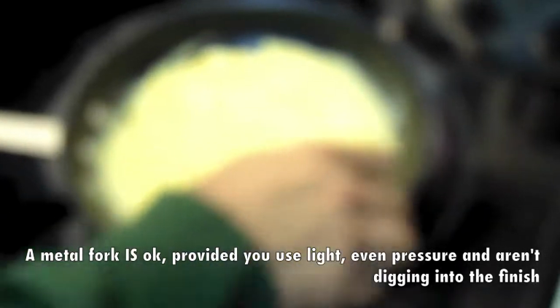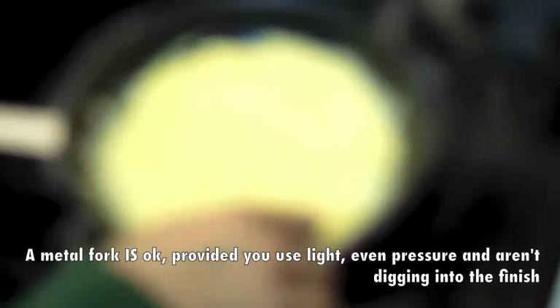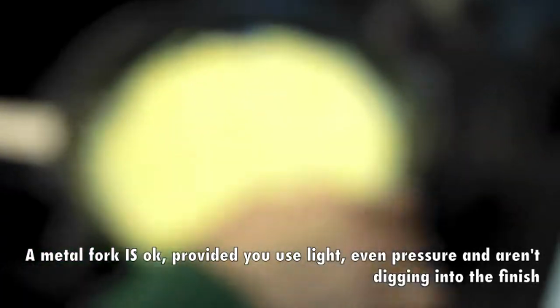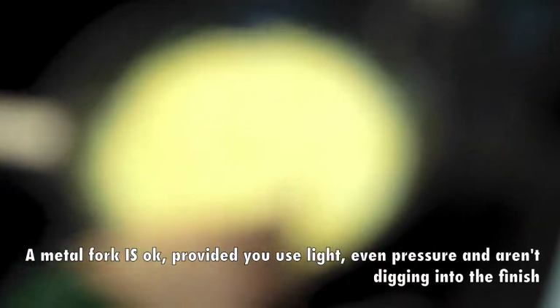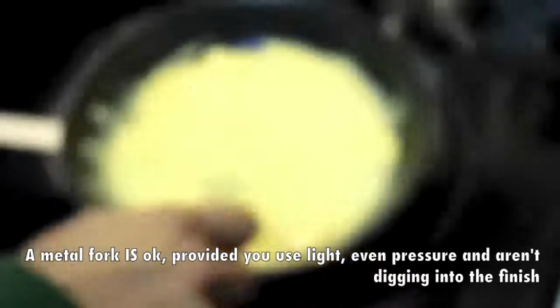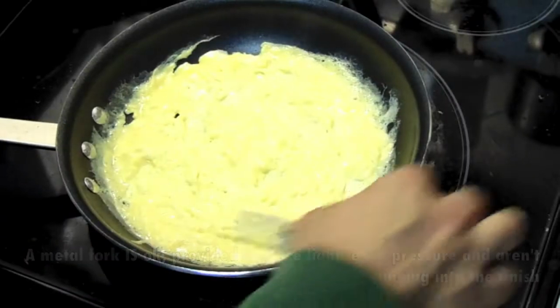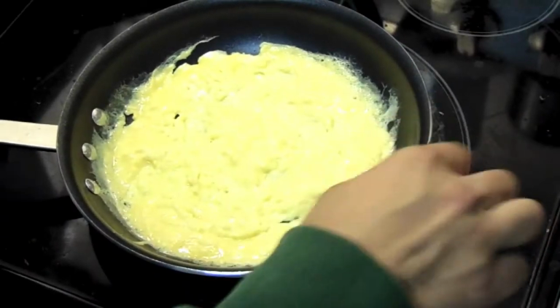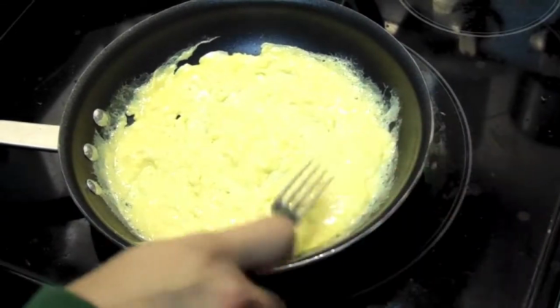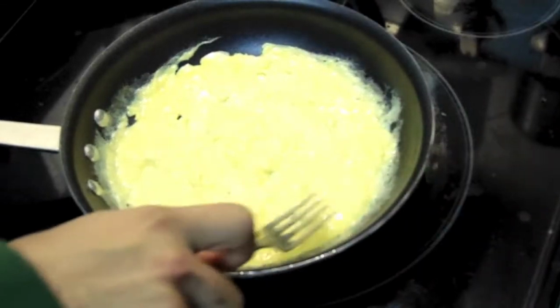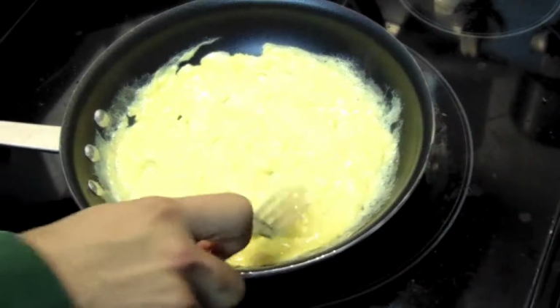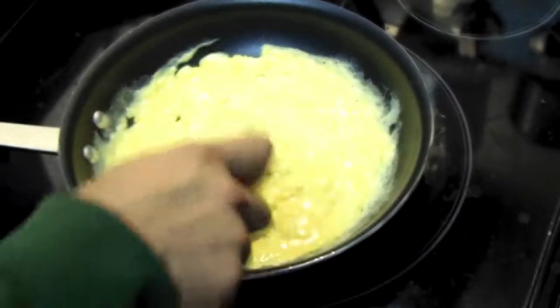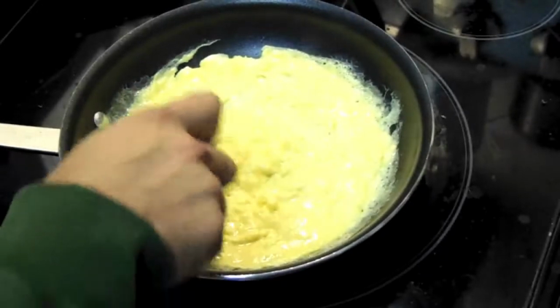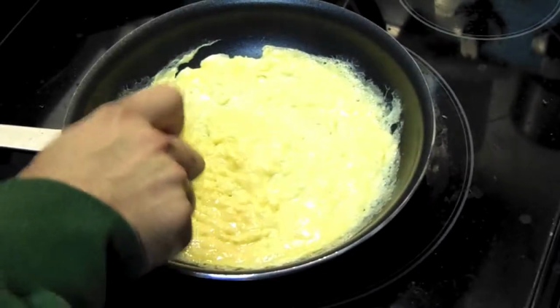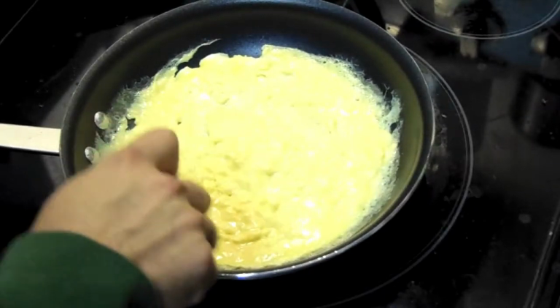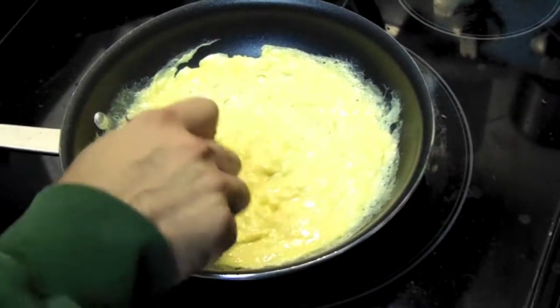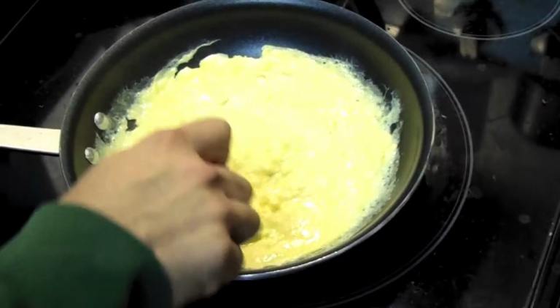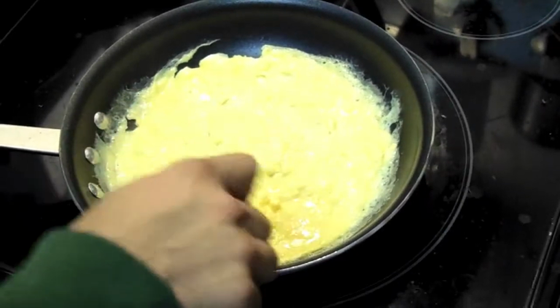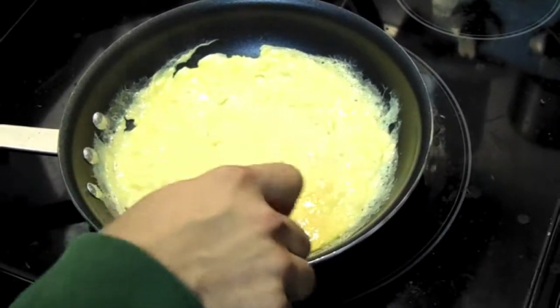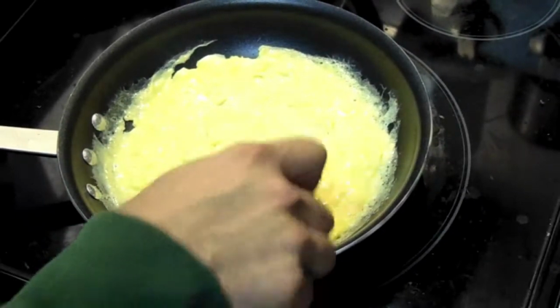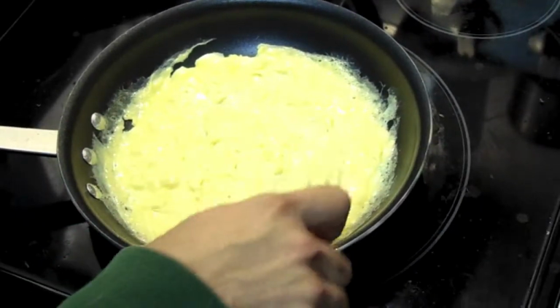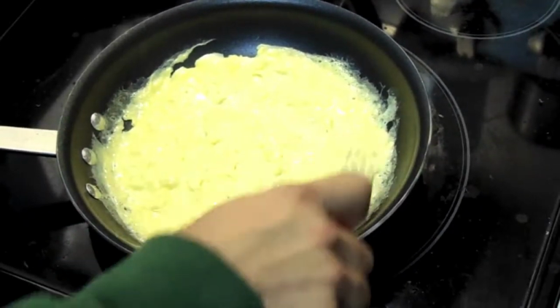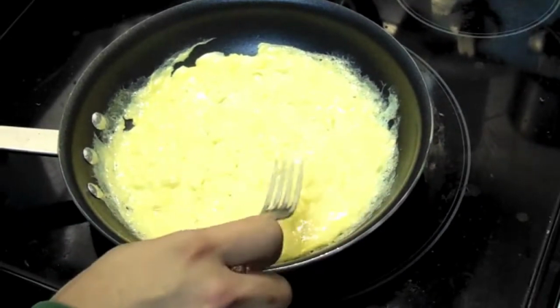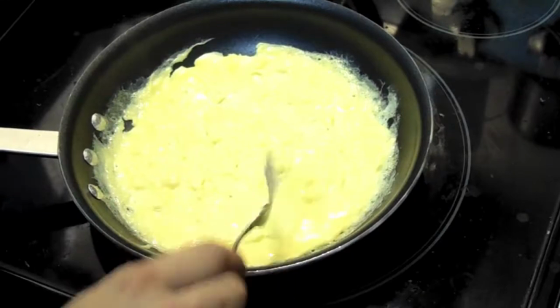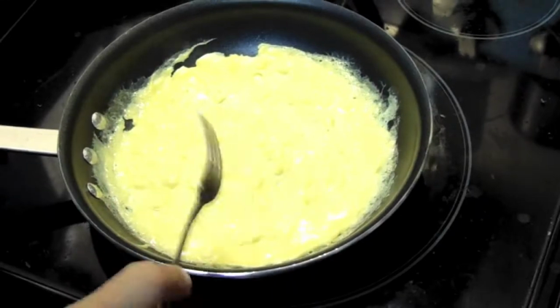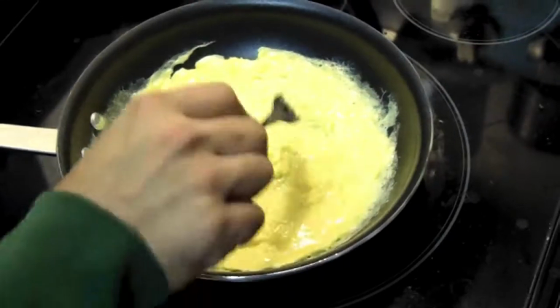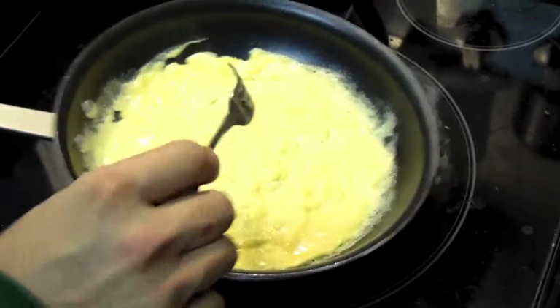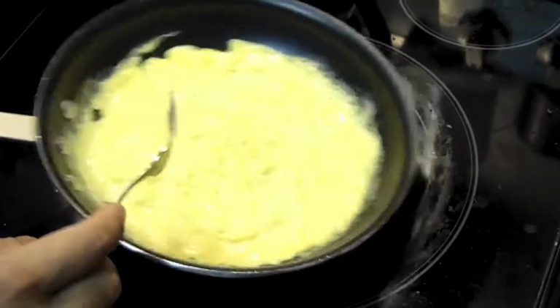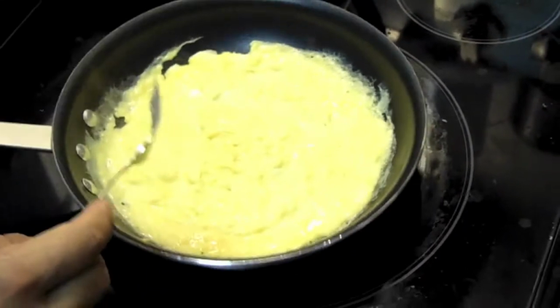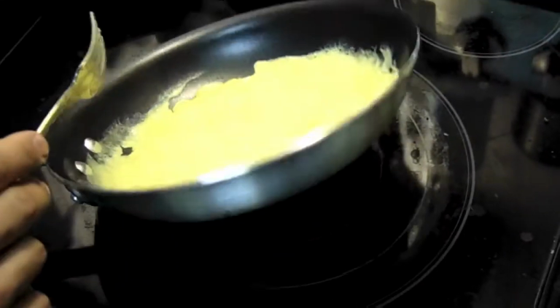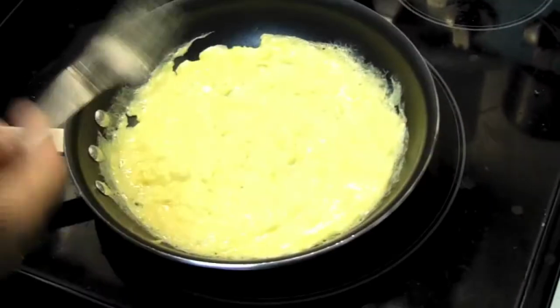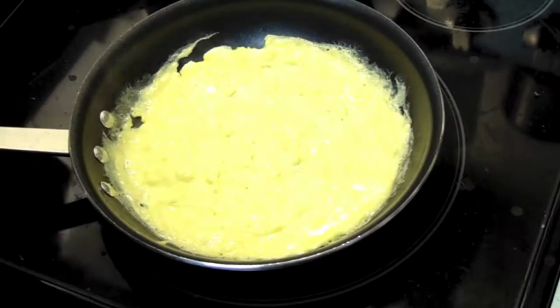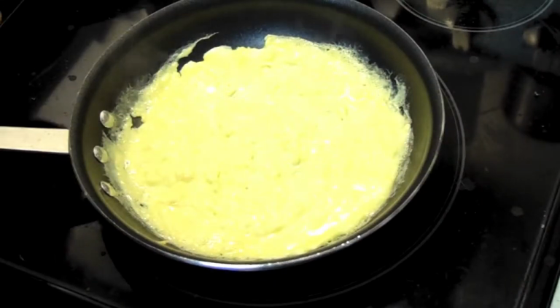A French omelette is important not to have any color. You don't want color on your eggs. You don't want any brown or any kind of Maillard reaction forming. Now the top is just a little bit underdone.